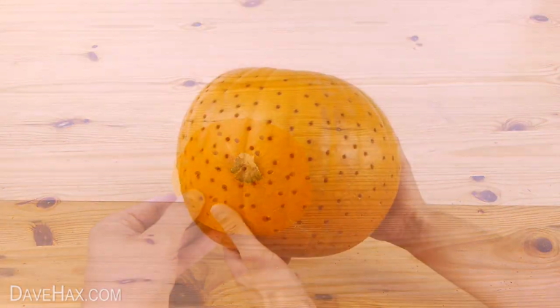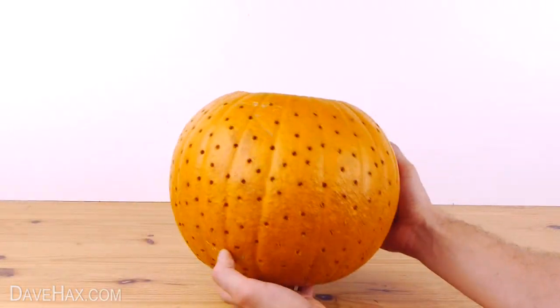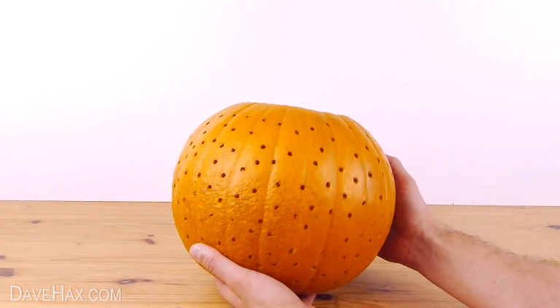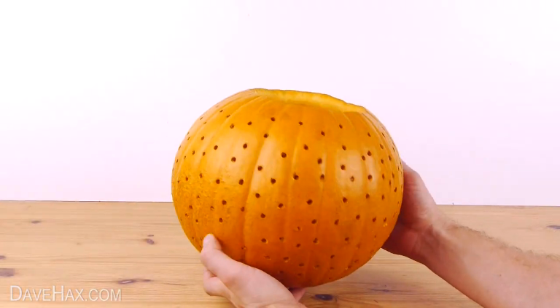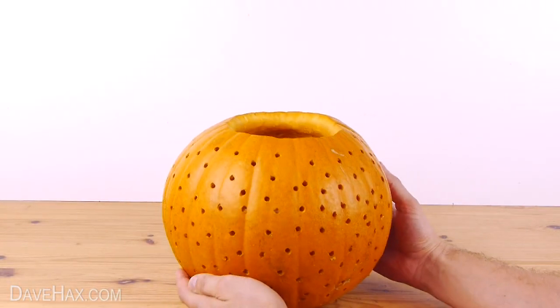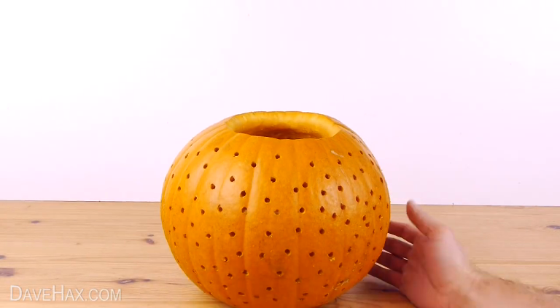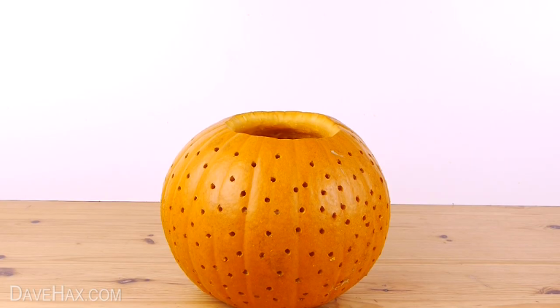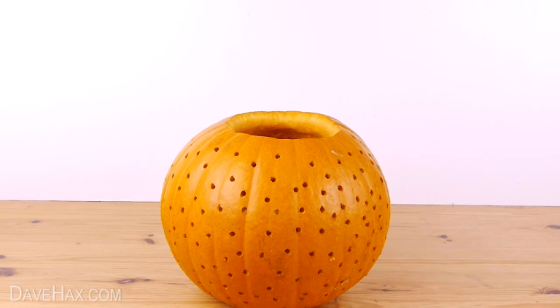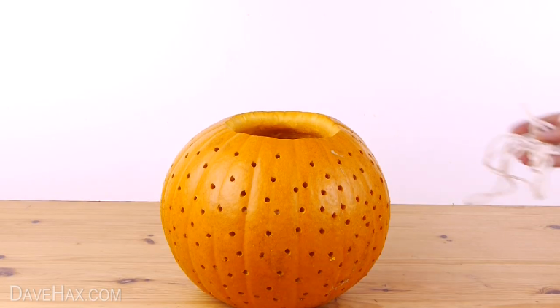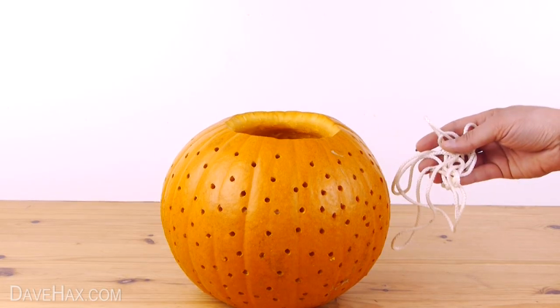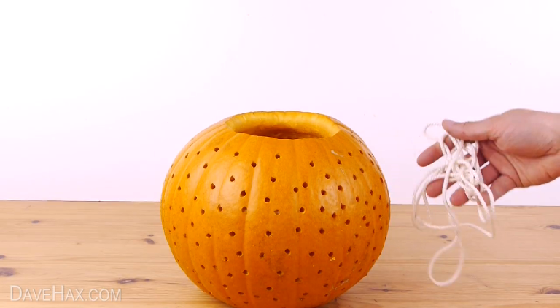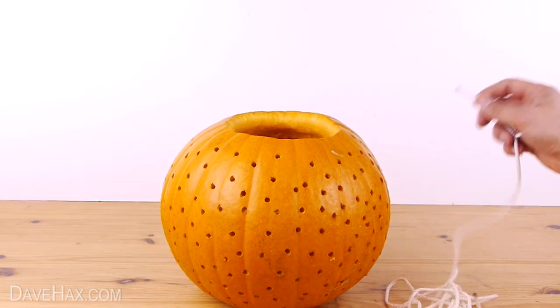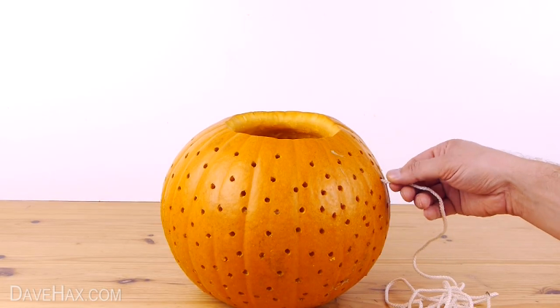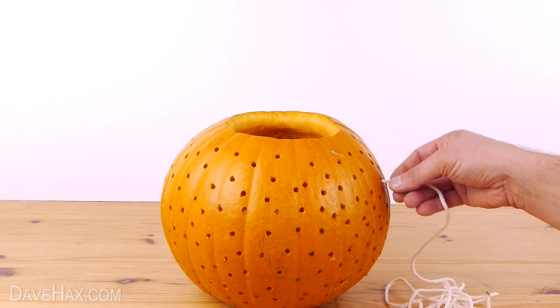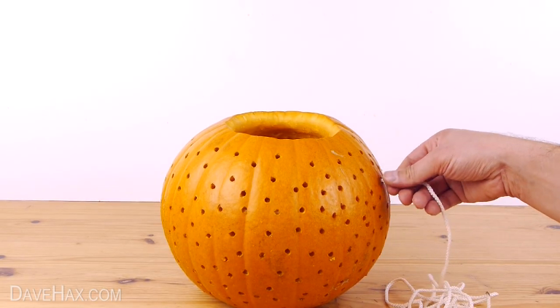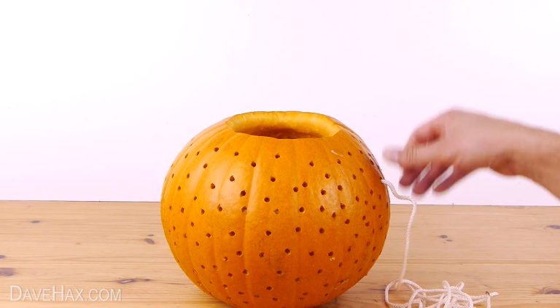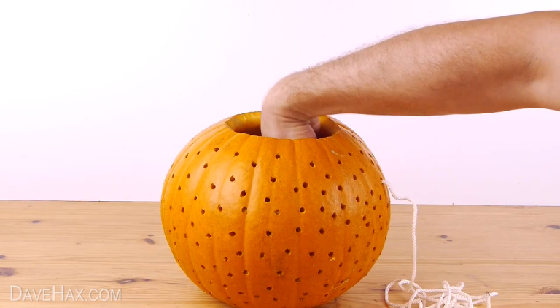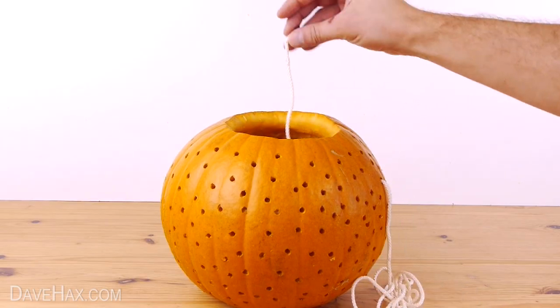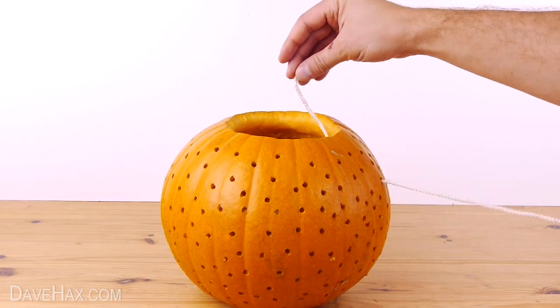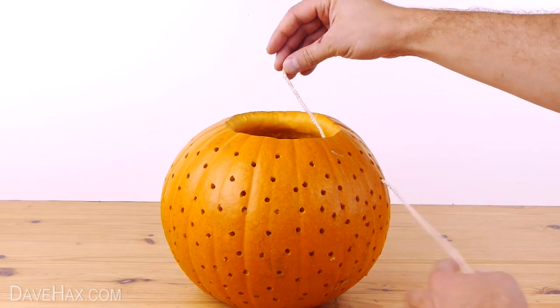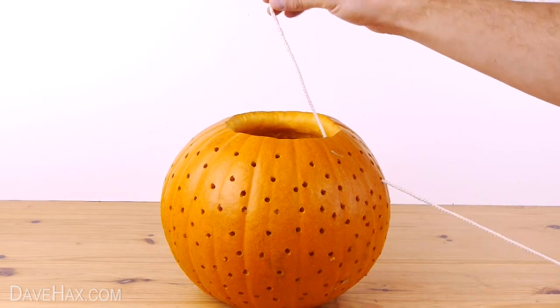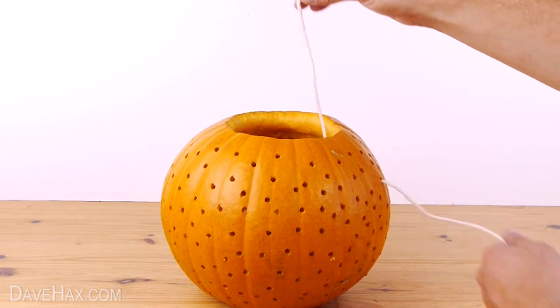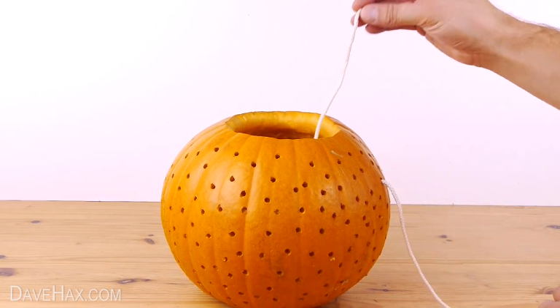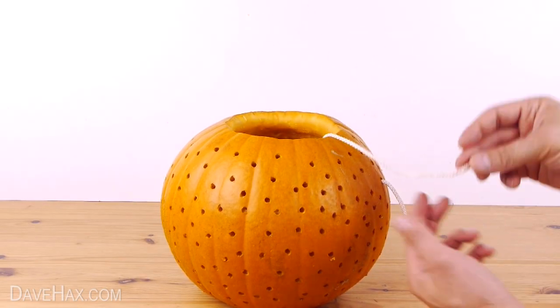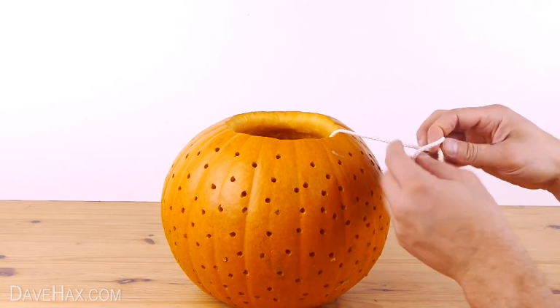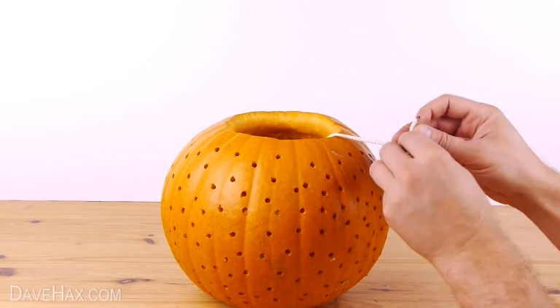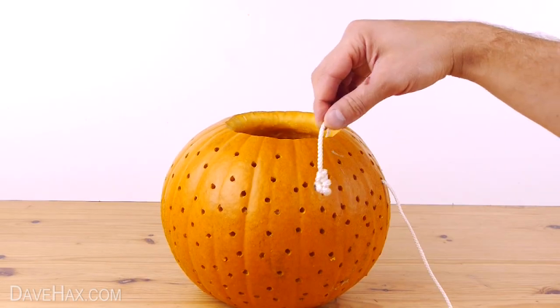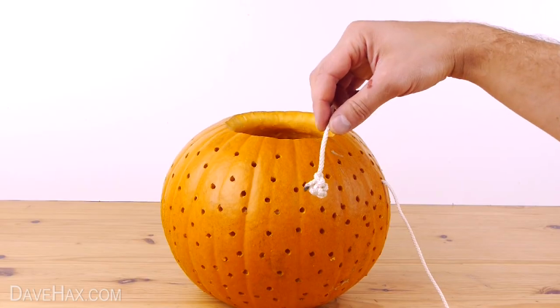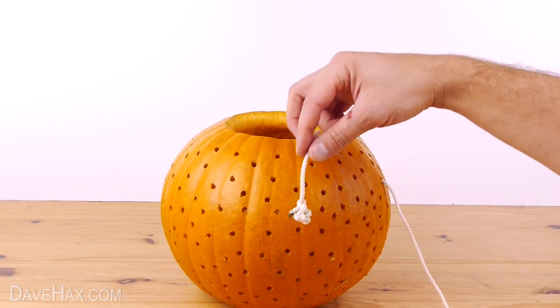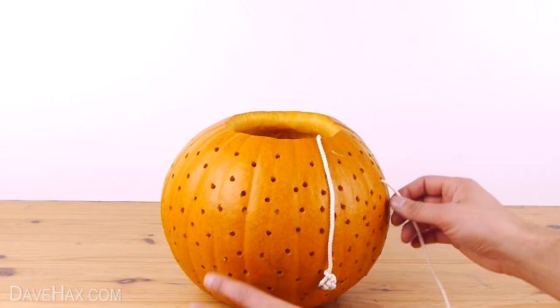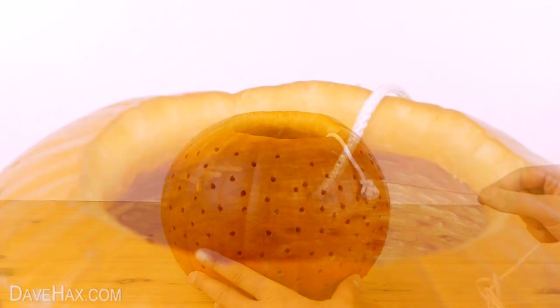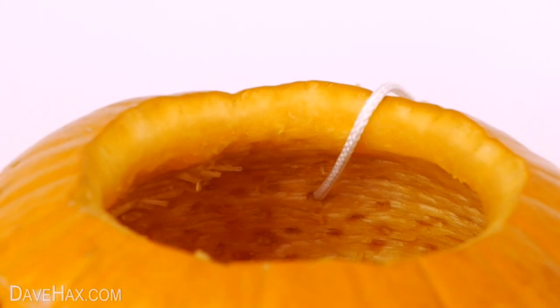Clean it up and it should look like this. Next take a length of thick string or cord and poke it through one of the holes into the pumpkin. I'm using a hole a few inches down from the top to make it stronger. Then tie a nice big knot onto the end of the string and pull it through like this.